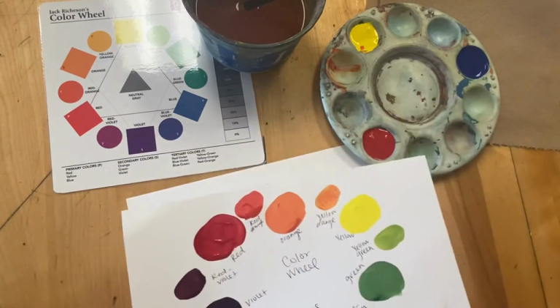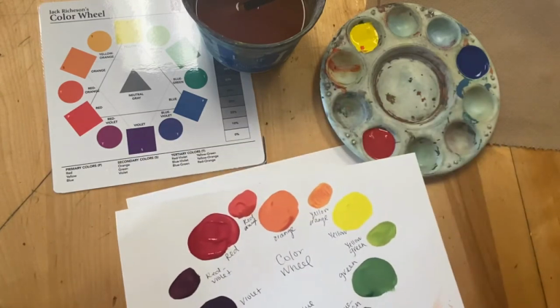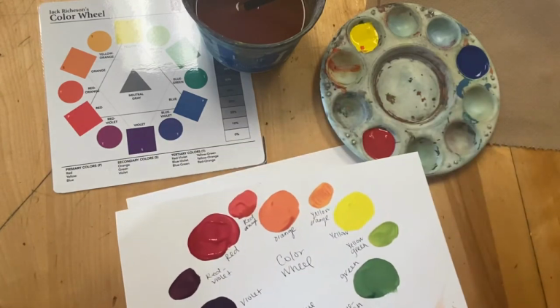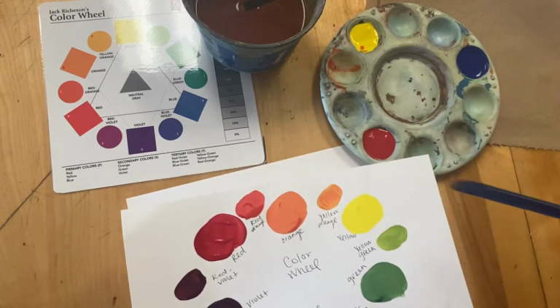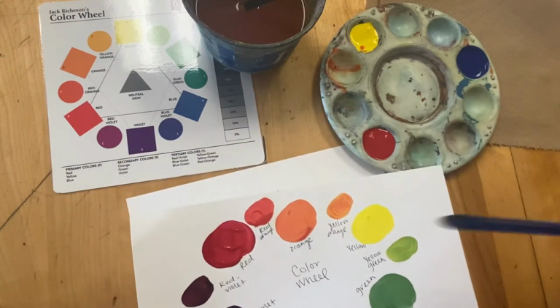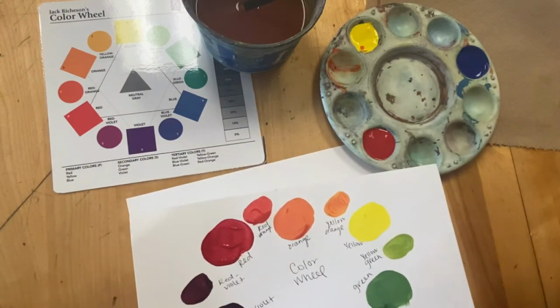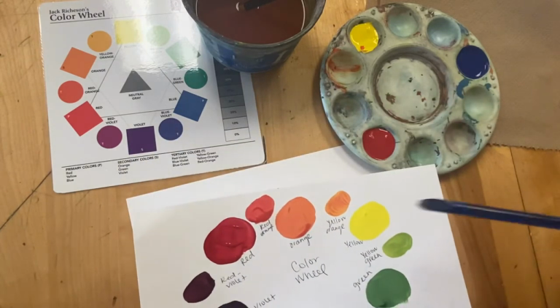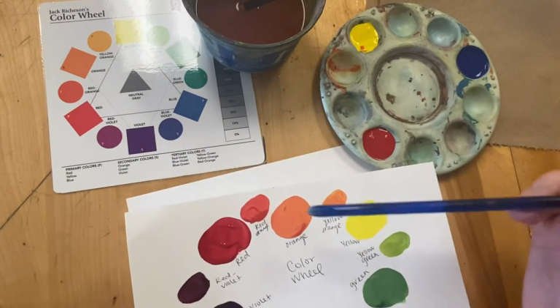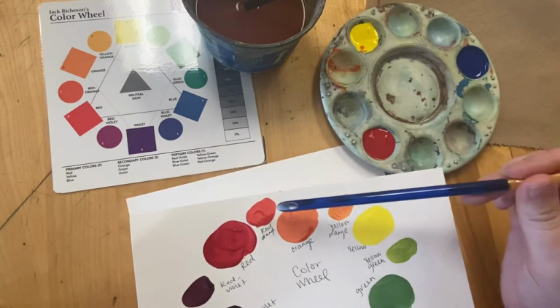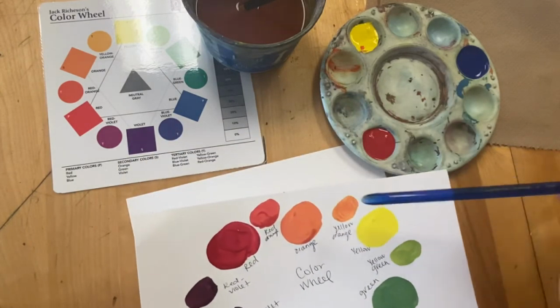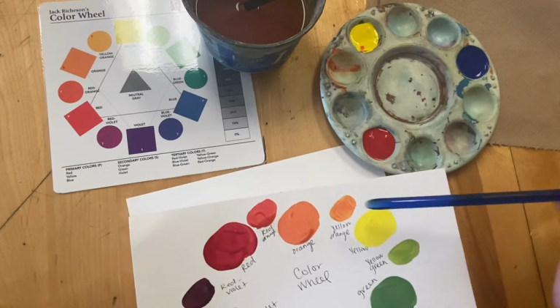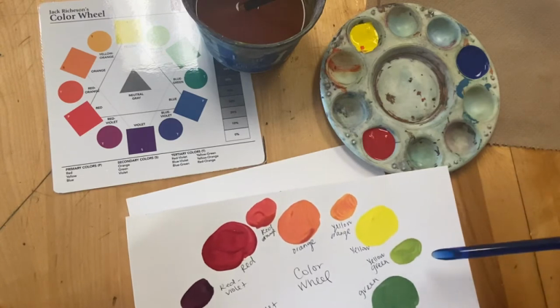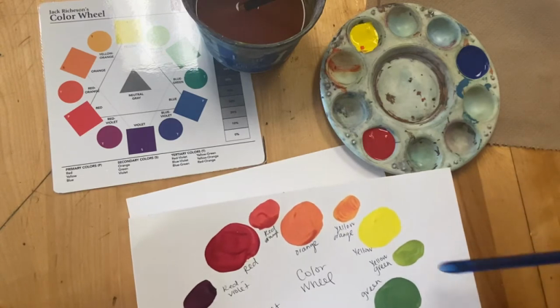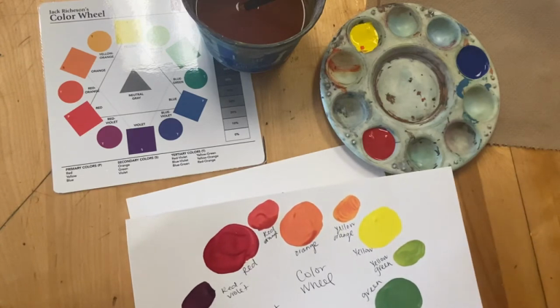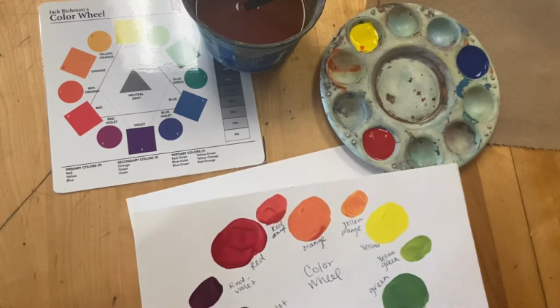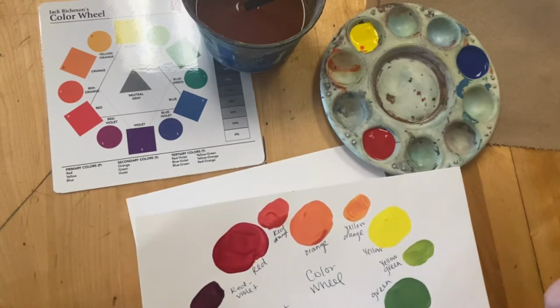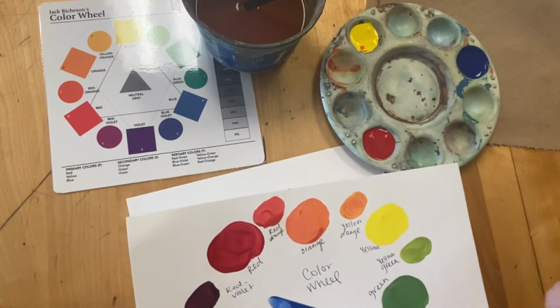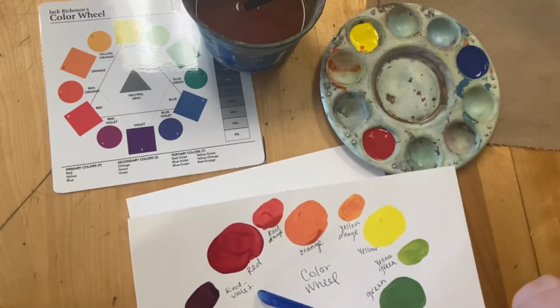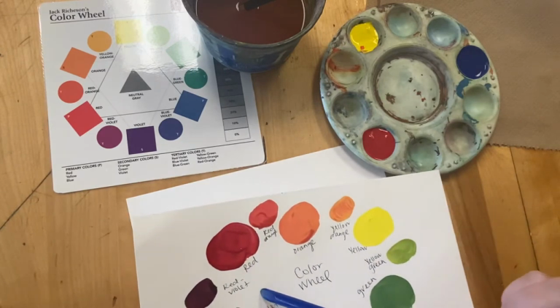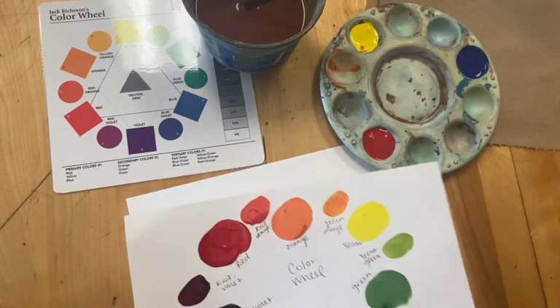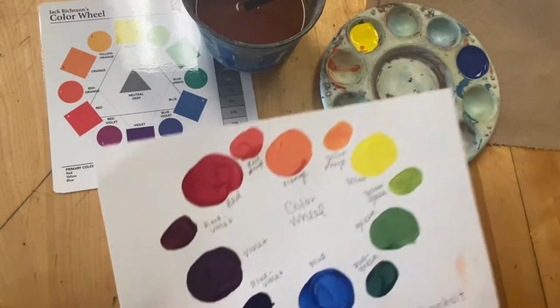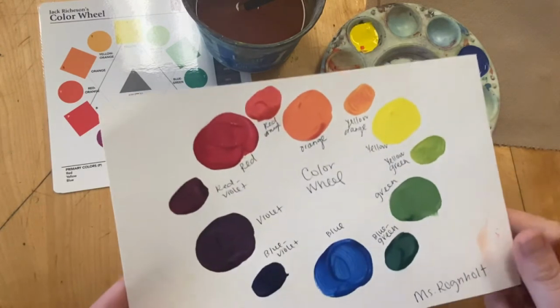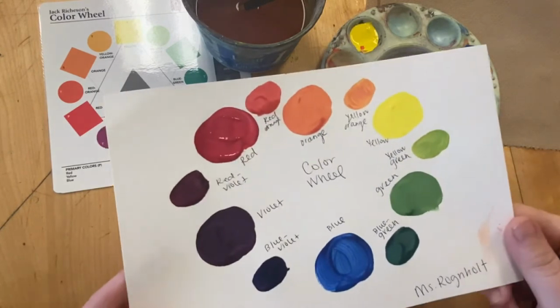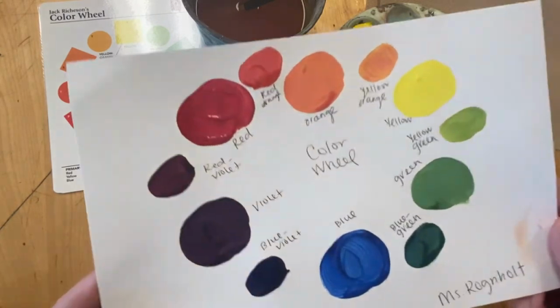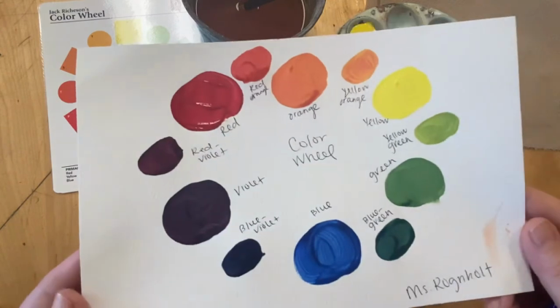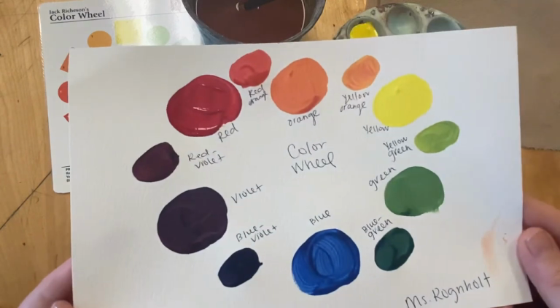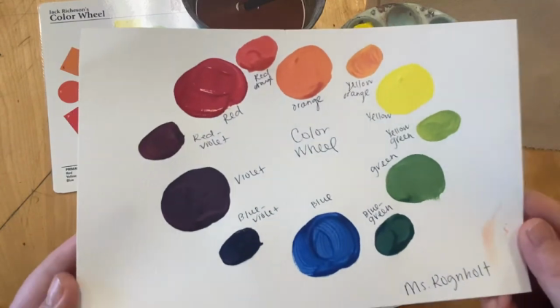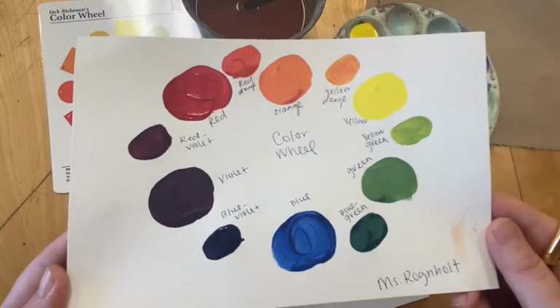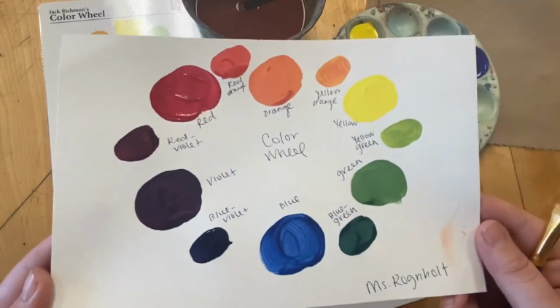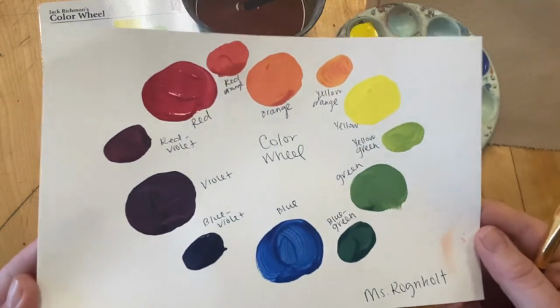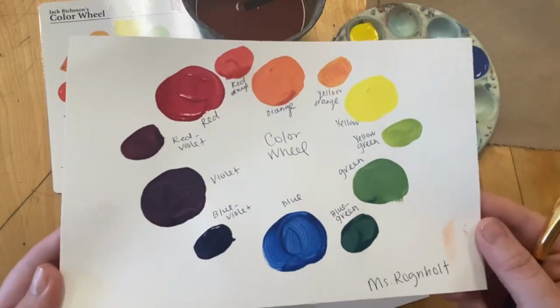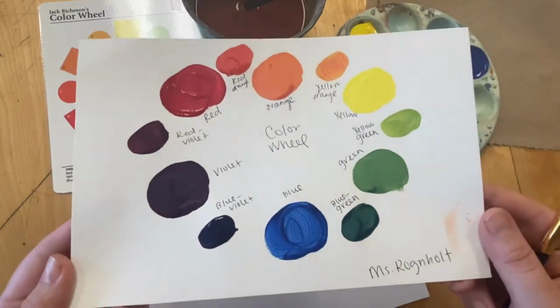And our intermediate or tertiary colors: red-orange, yellow-orange, yellow-green, blue-green, blue-violet, and red-violet. At the end you're going to label them and end up with something like this.